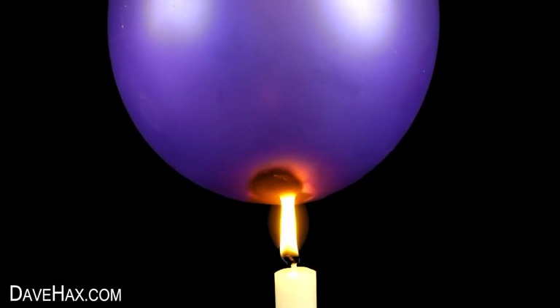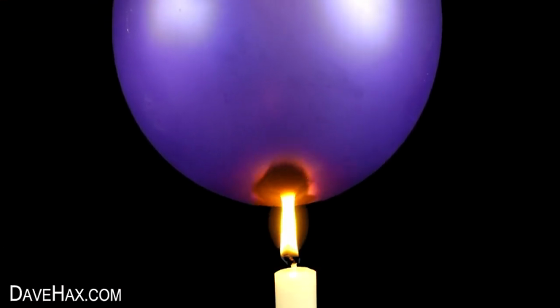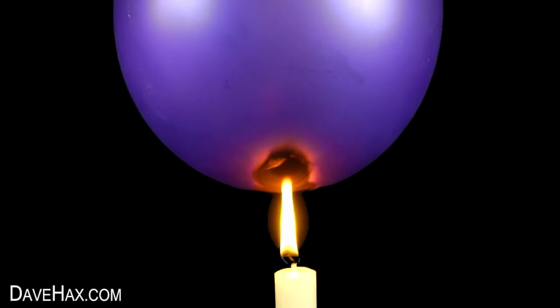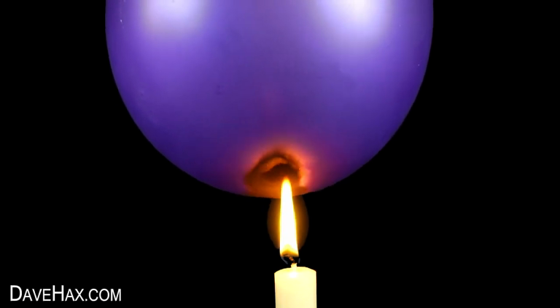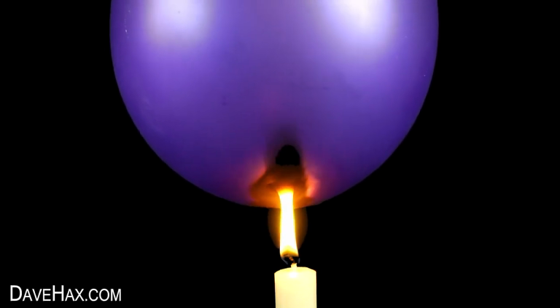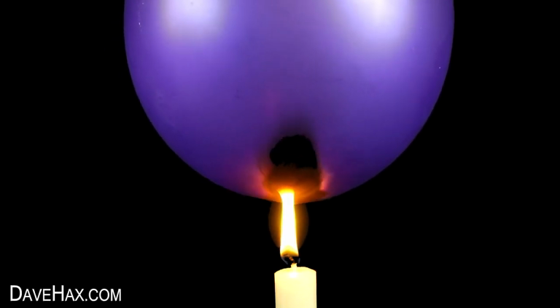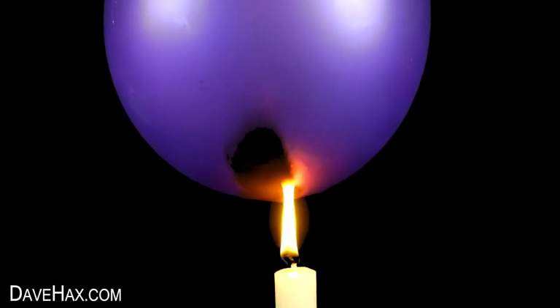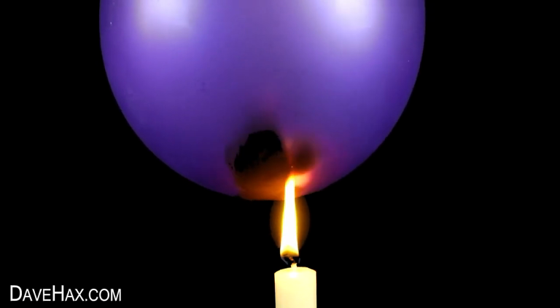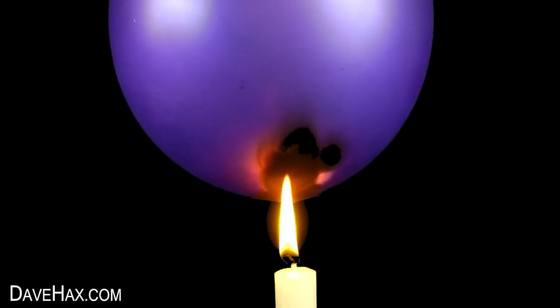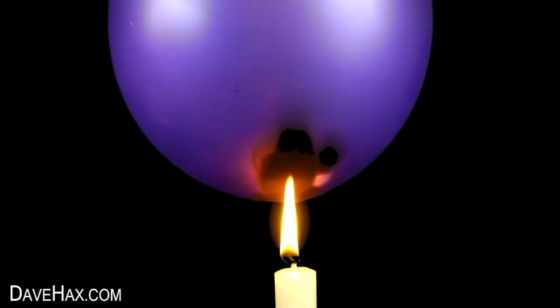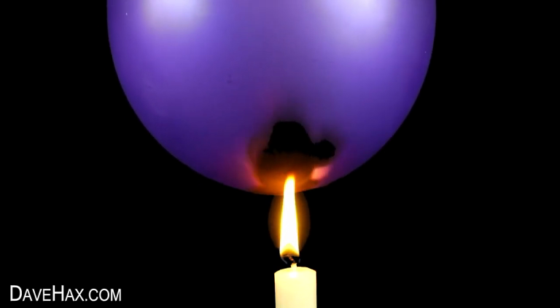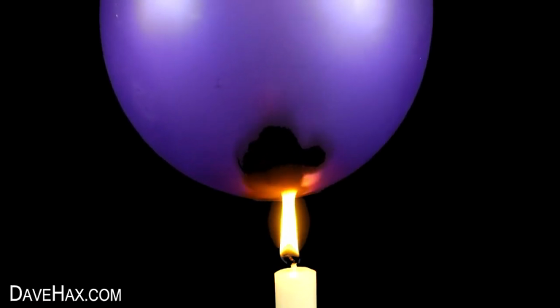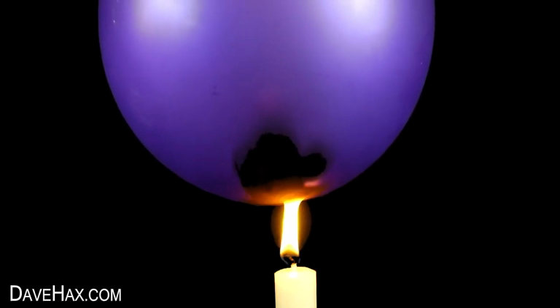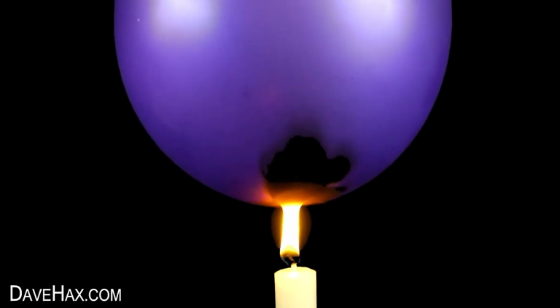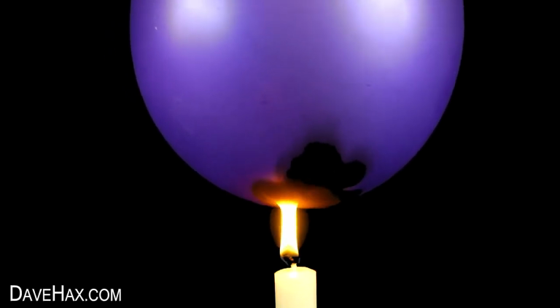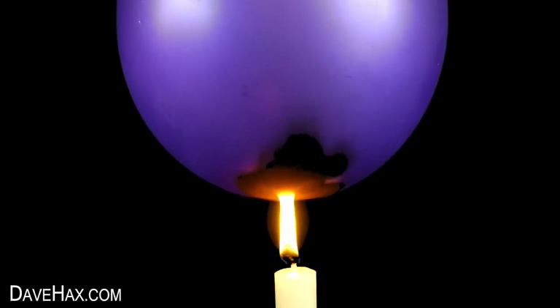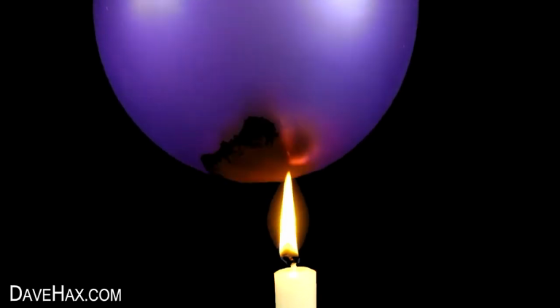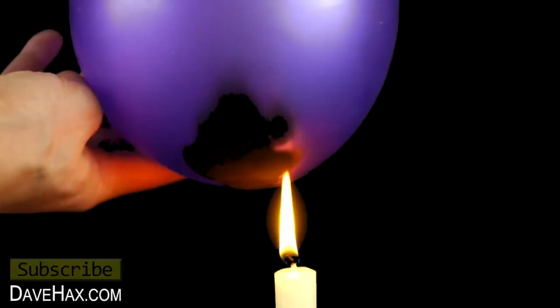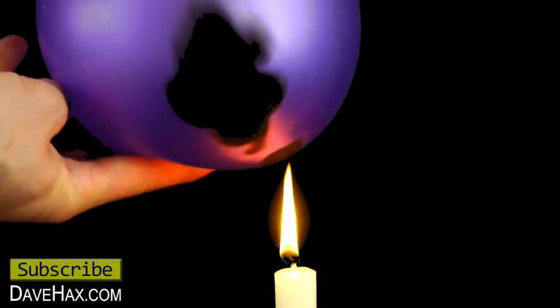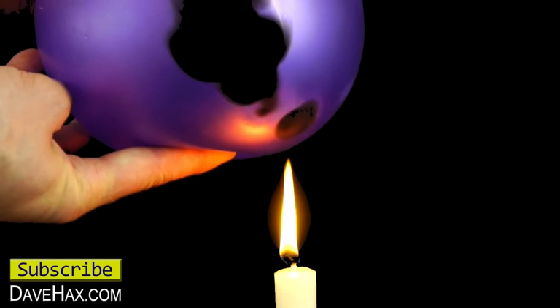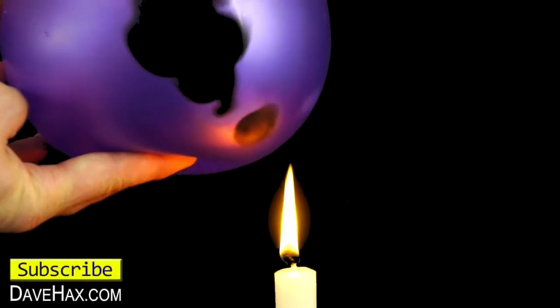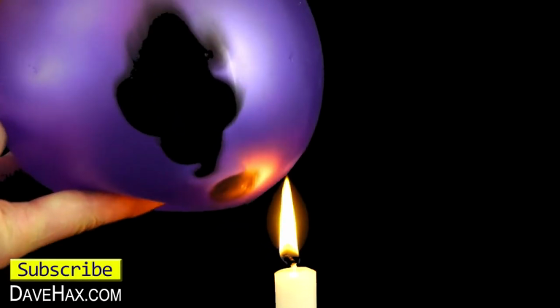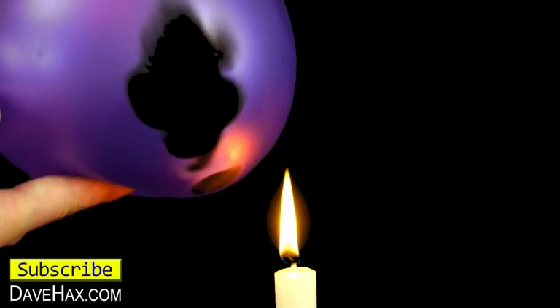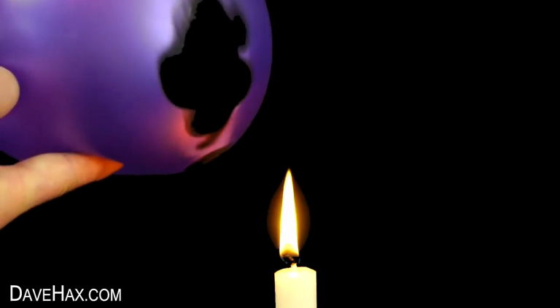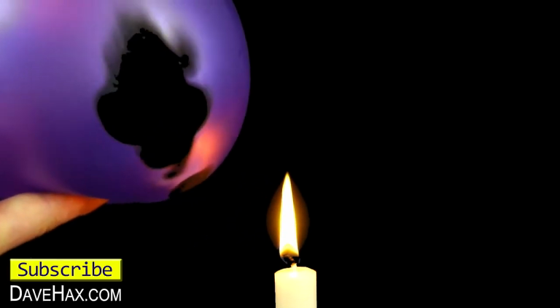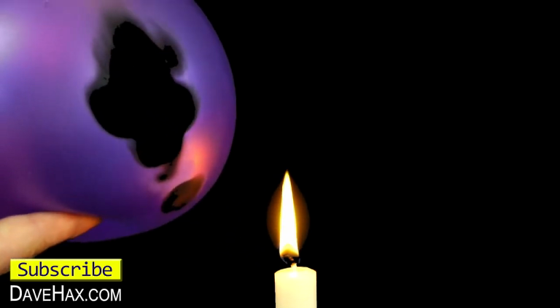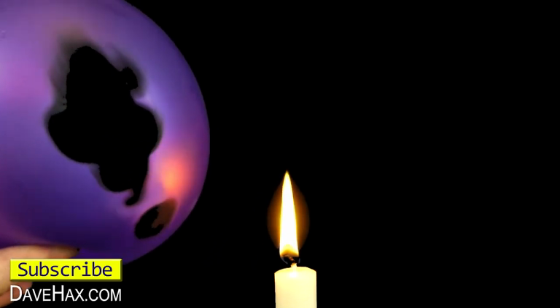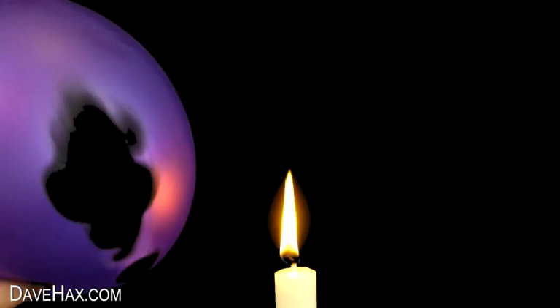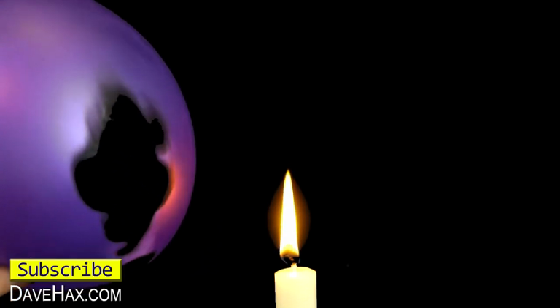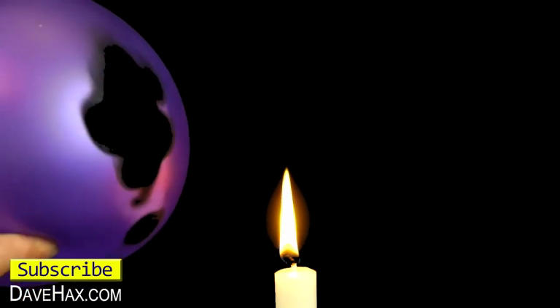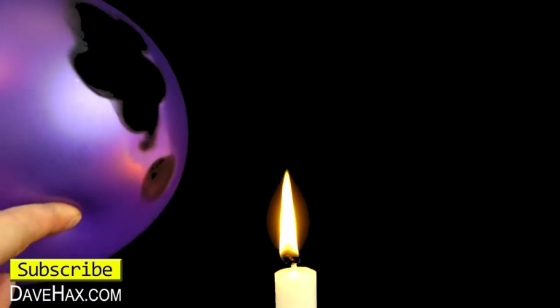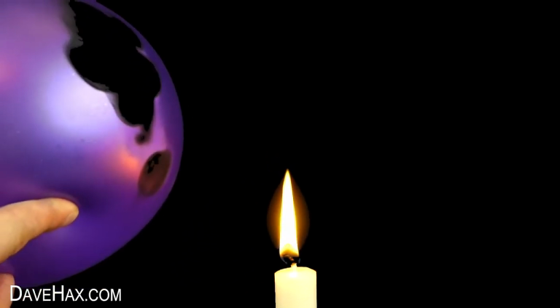The water inside the balloon keeps it cool so the balloon itself isn't actually affected by the flame. All that happens is the balloon gets black. Pretty cool huh?